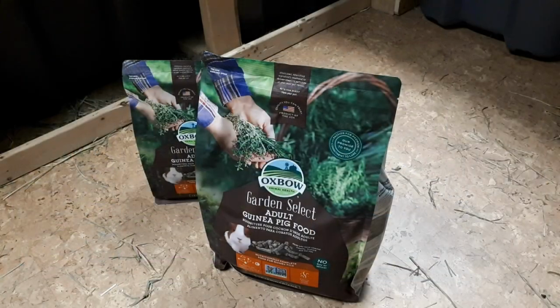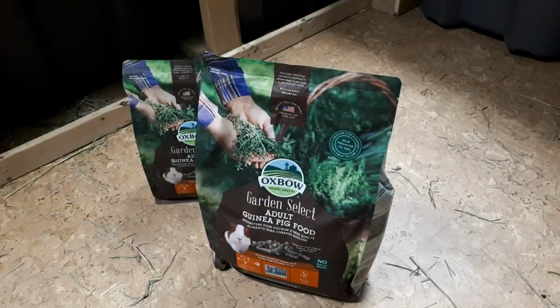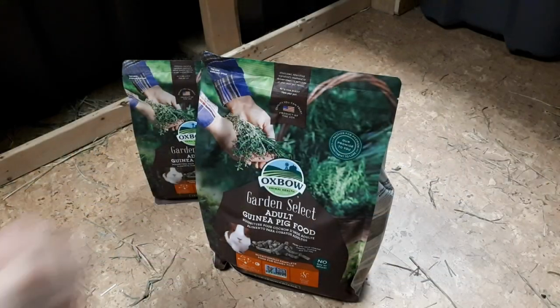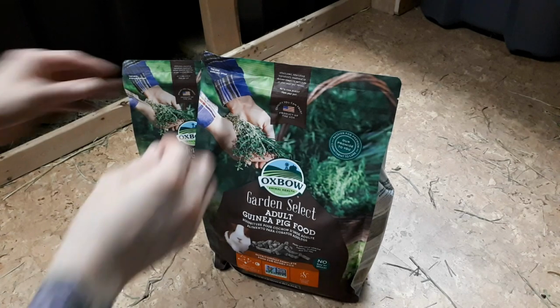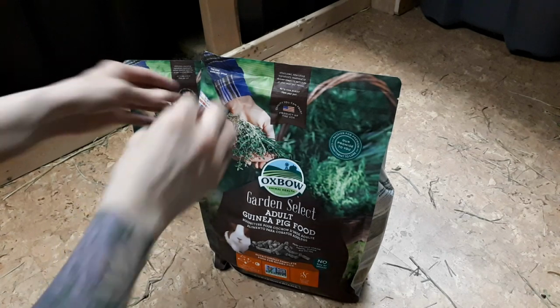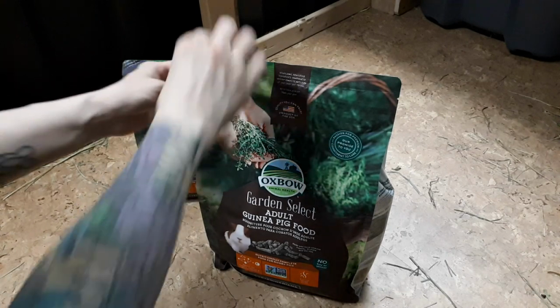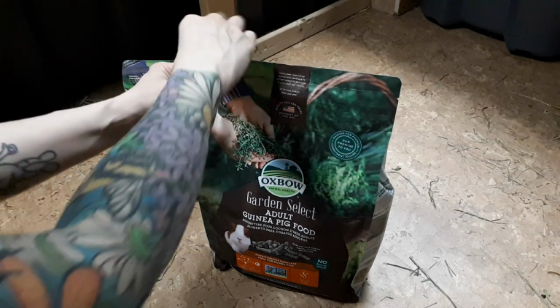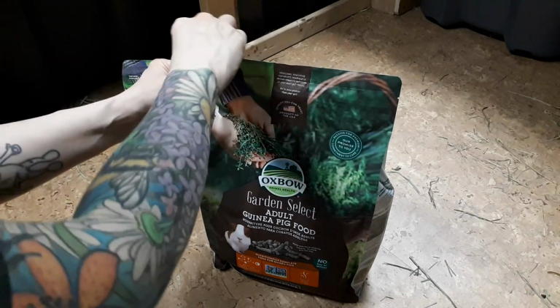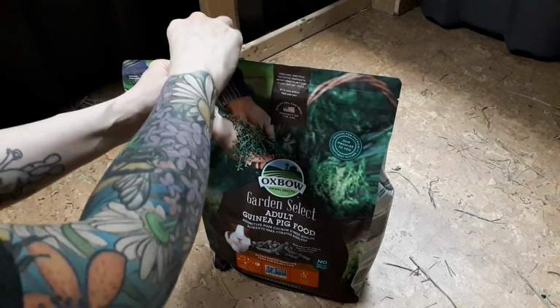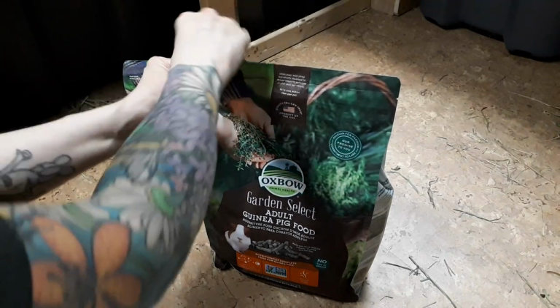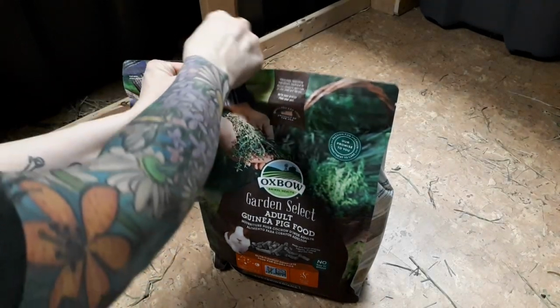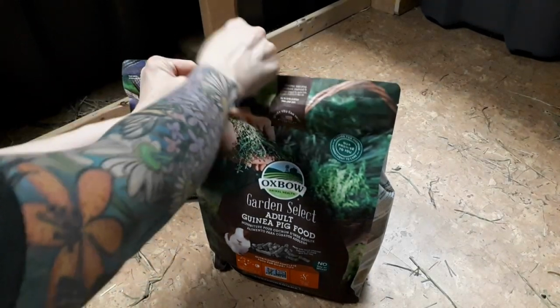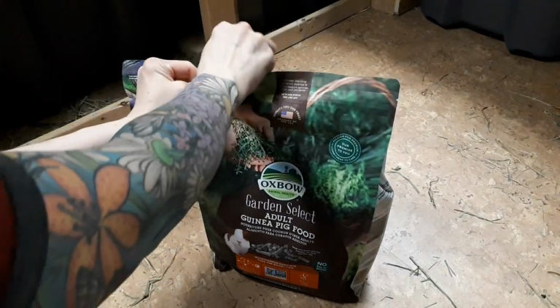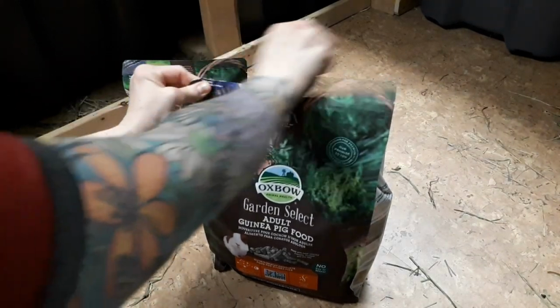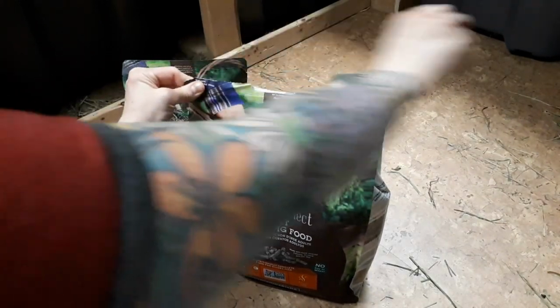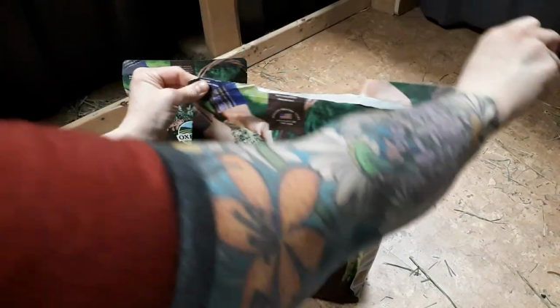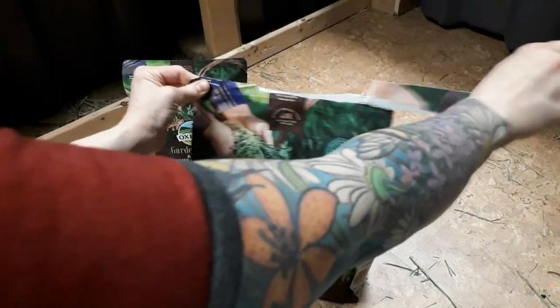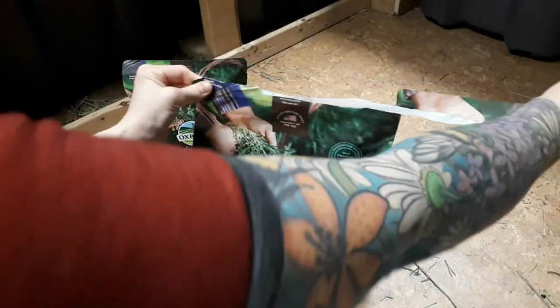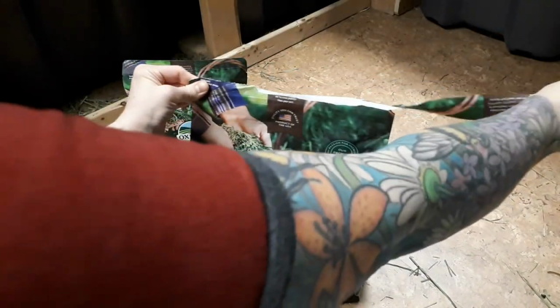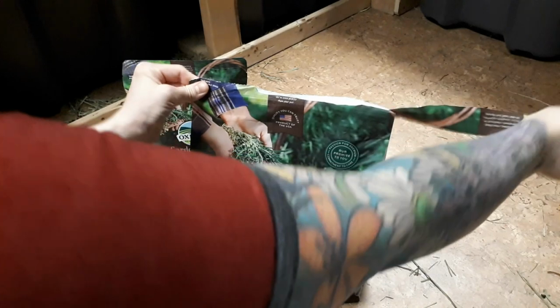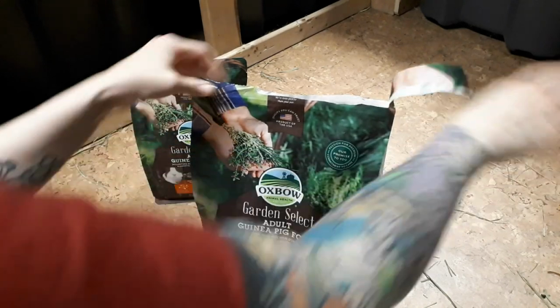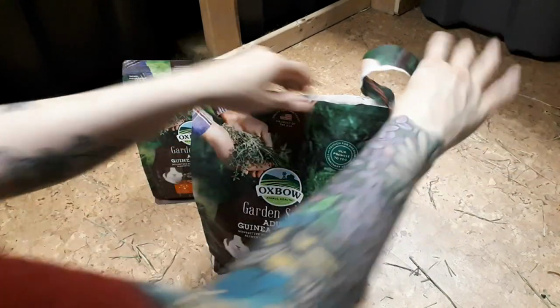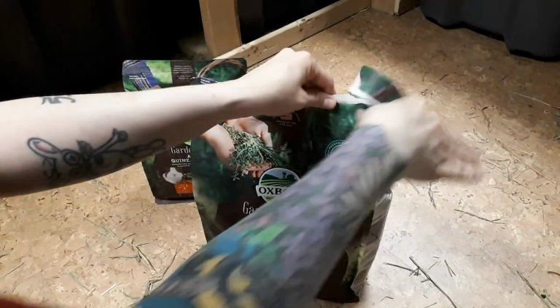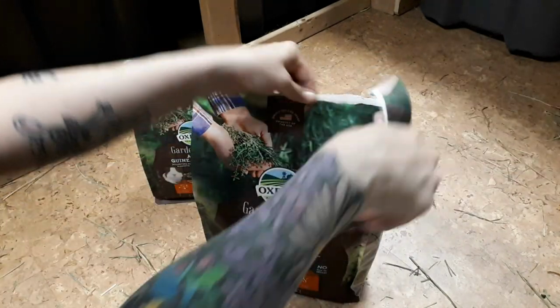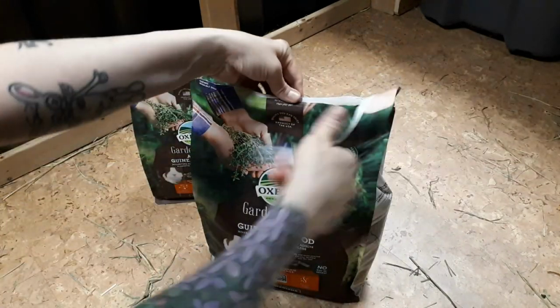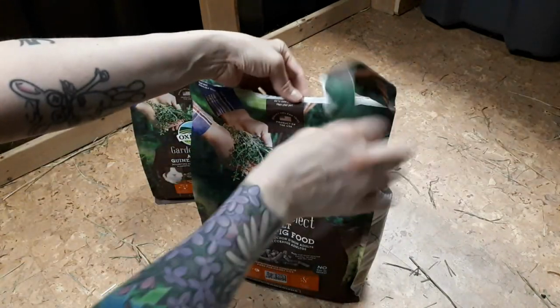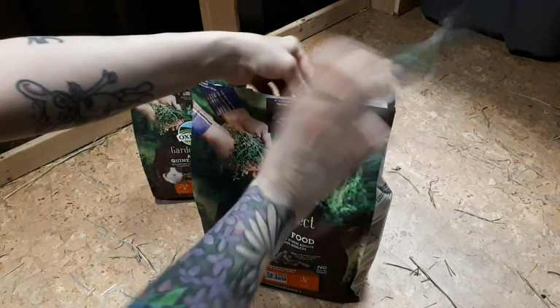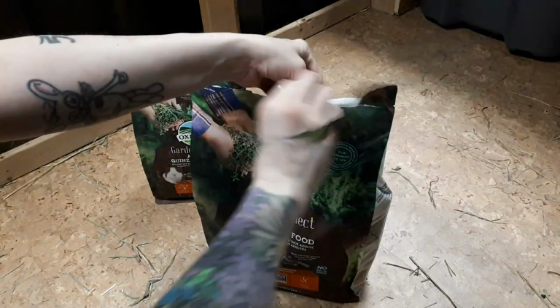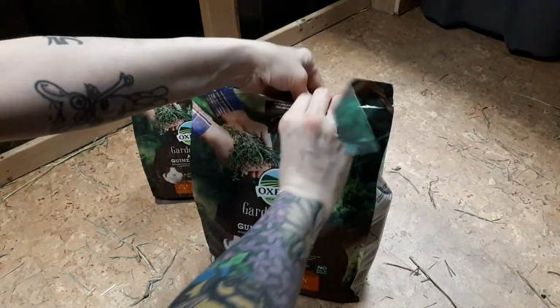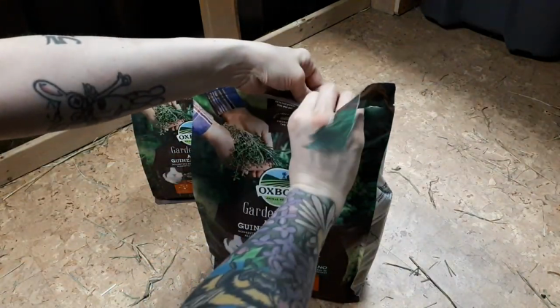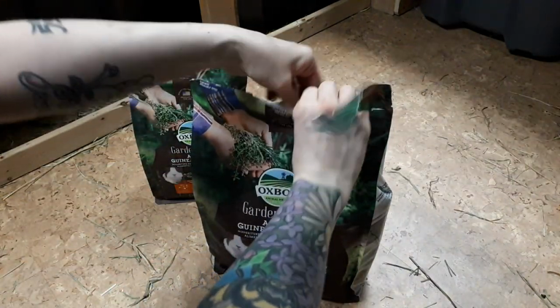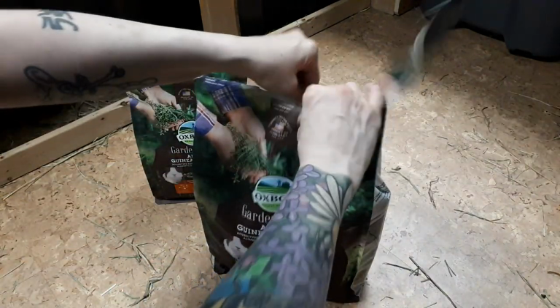Hey piggy people, so today's video I want to share with you how I store the guinea pigs' food. First off, I want to share with you what we do with the piggy pellets. I do buy Oxbow garden select pellets.